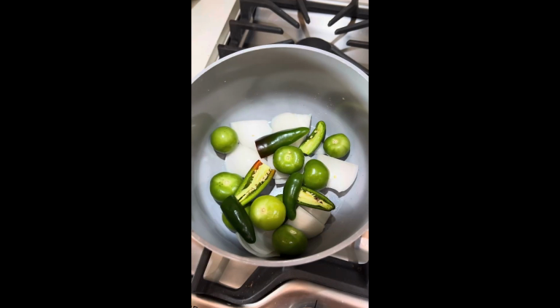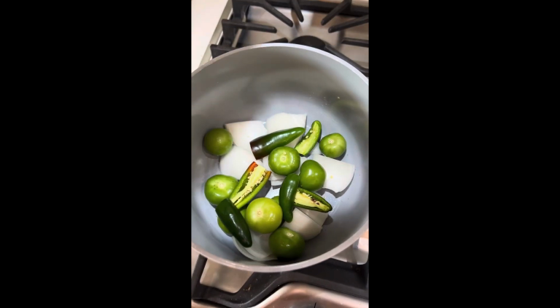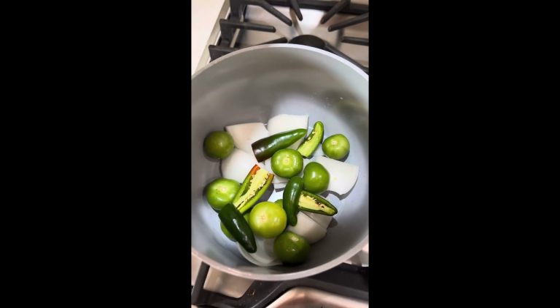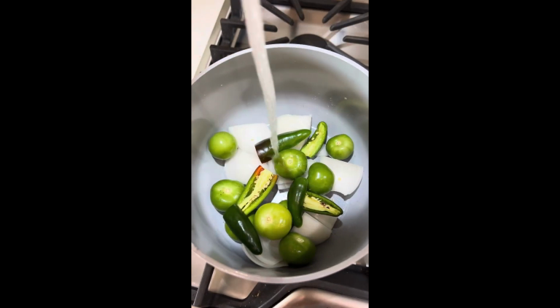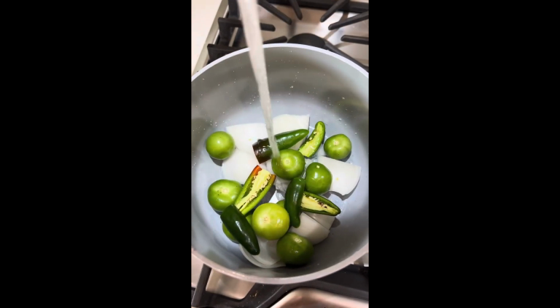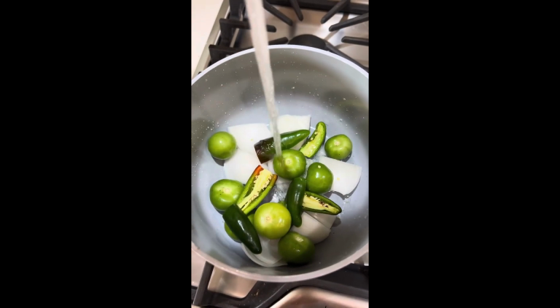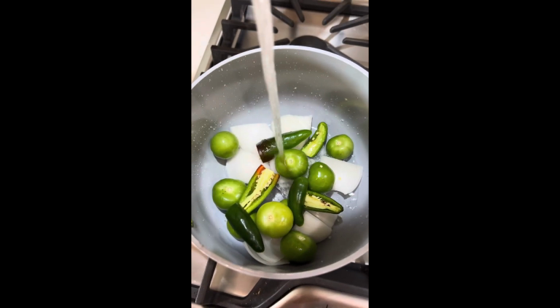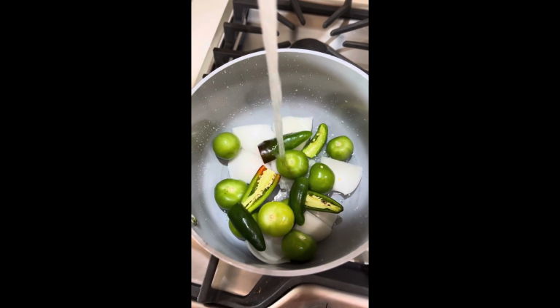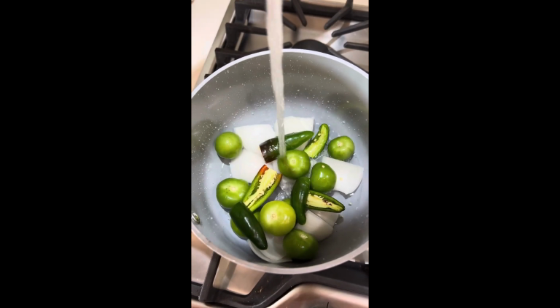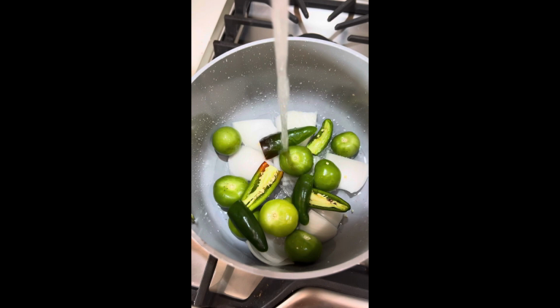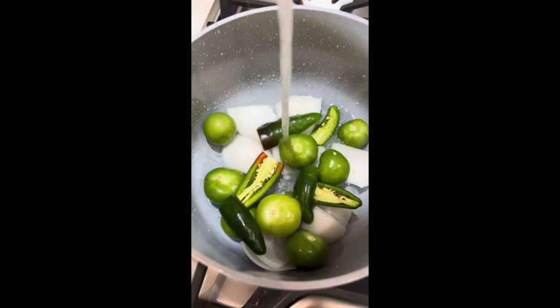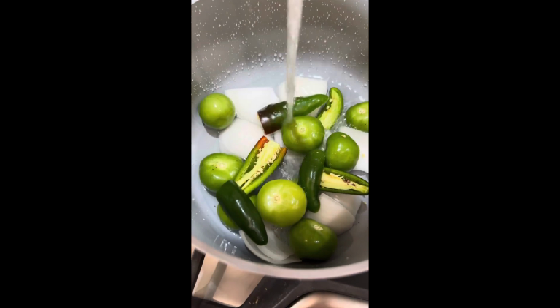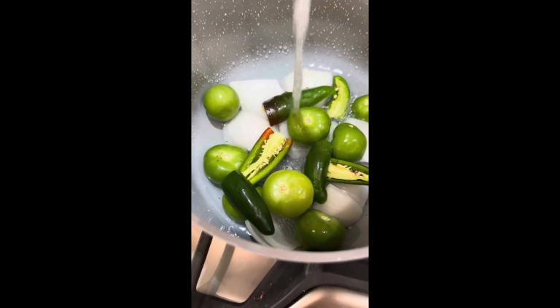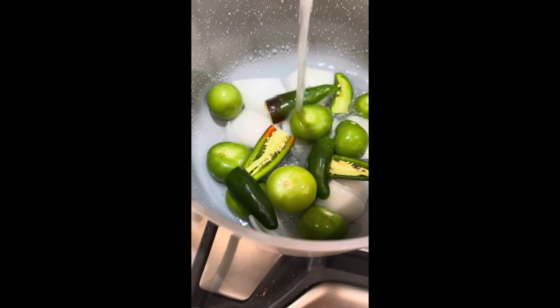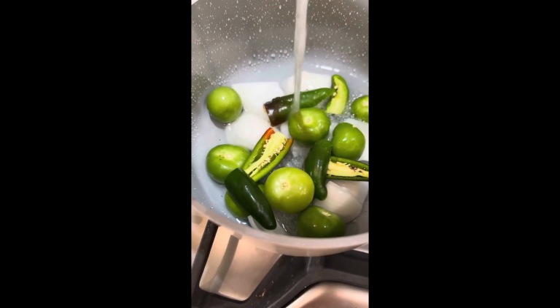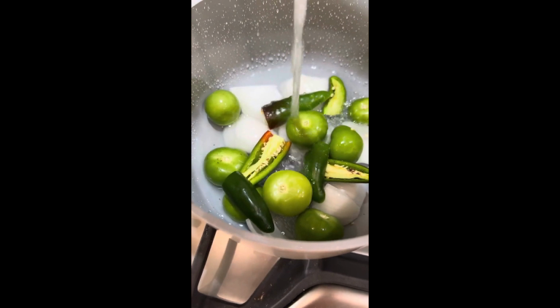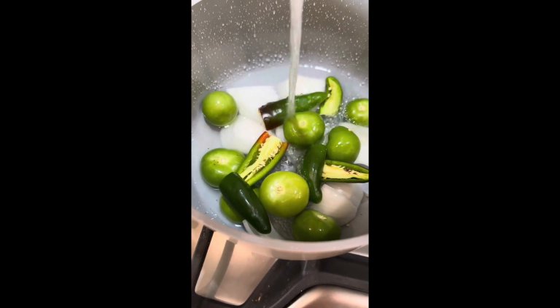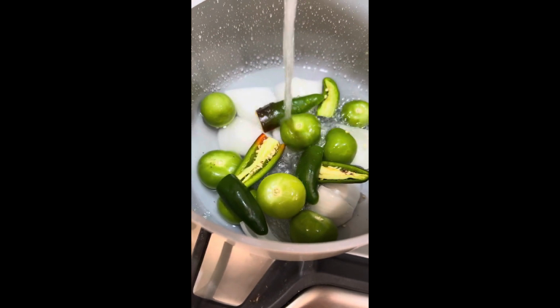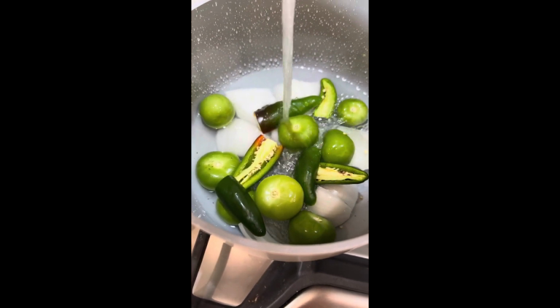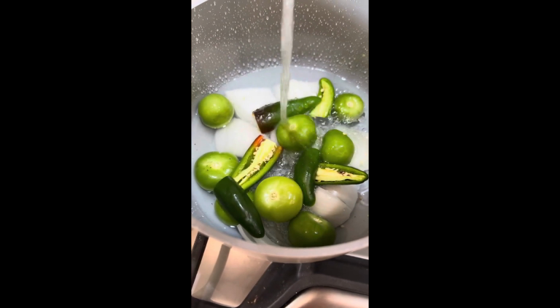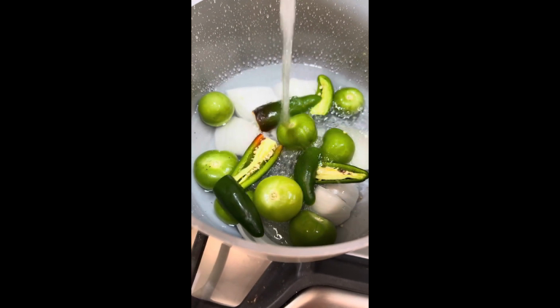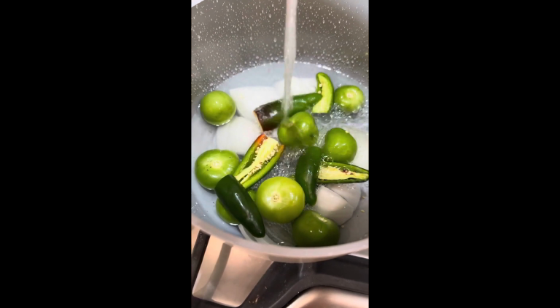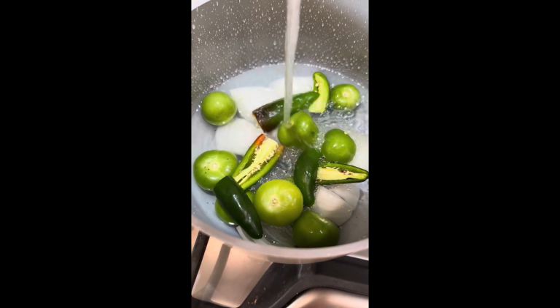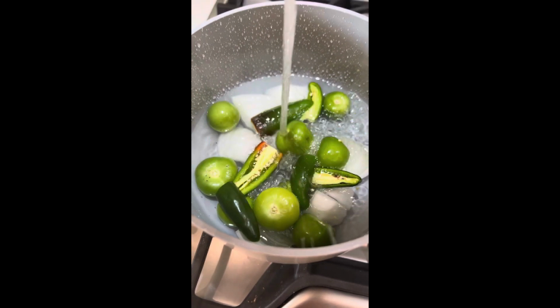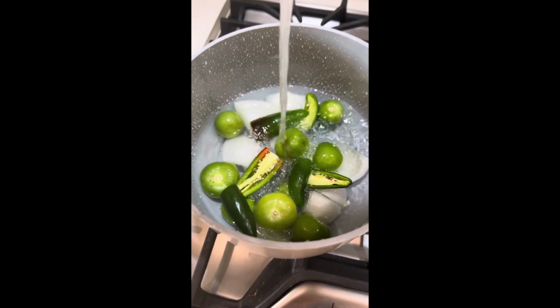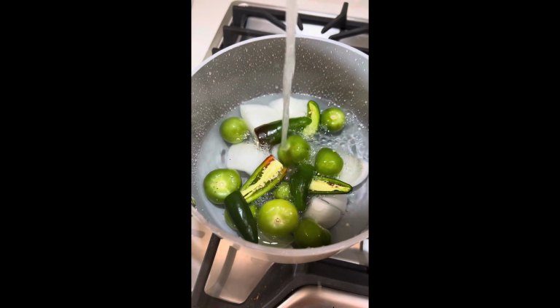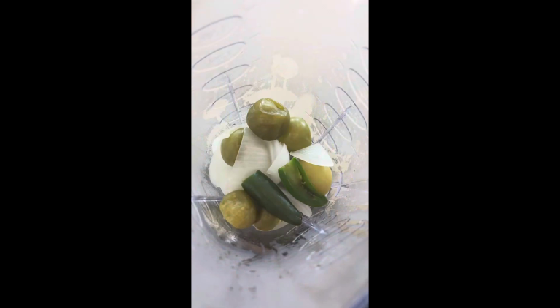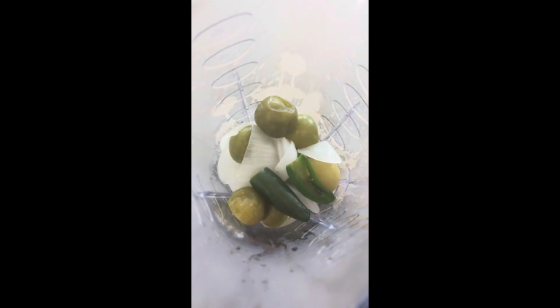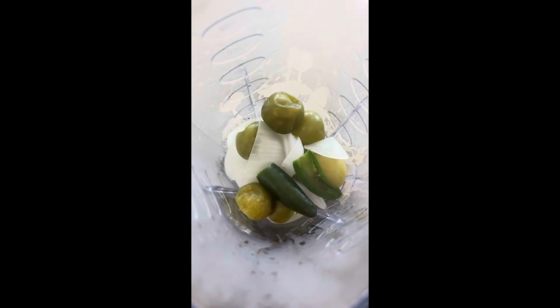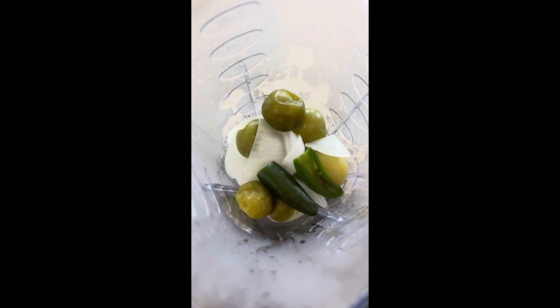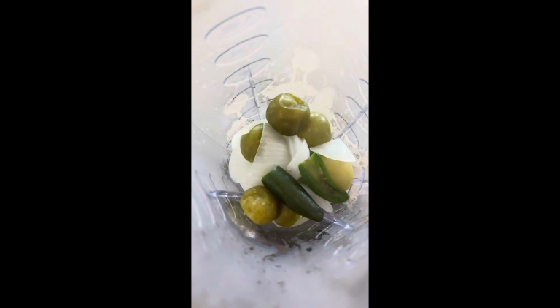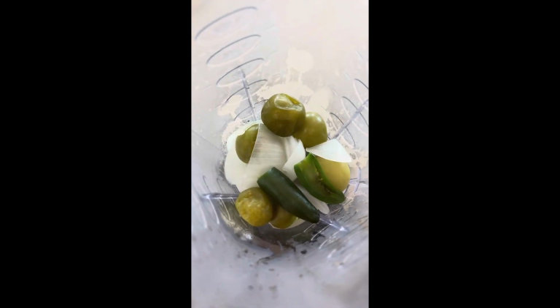Place everything in a pot on the stove and fill with water just so it is all covered. Once it is boiling, boil for about 10 minutes. Then add it all to a blender.